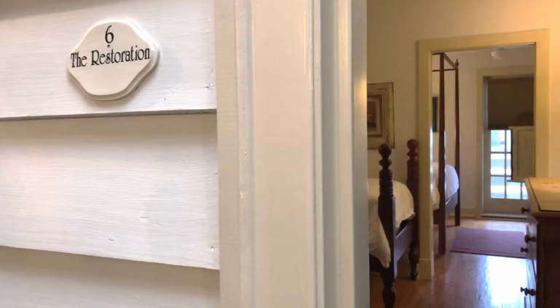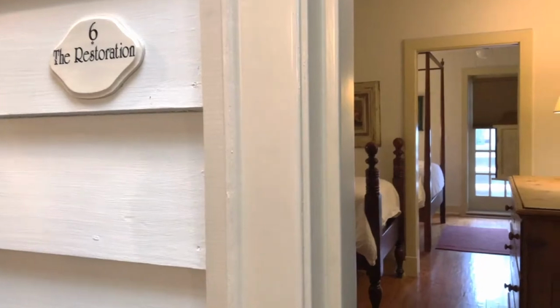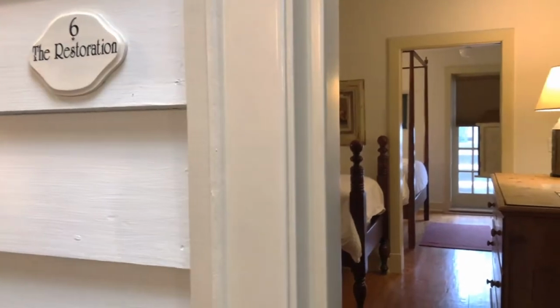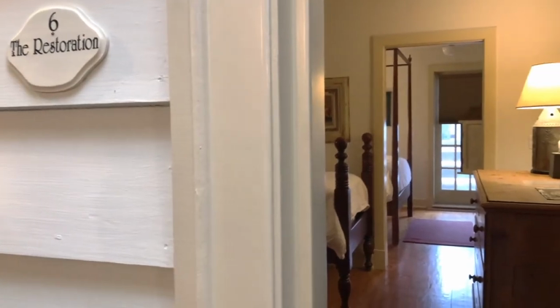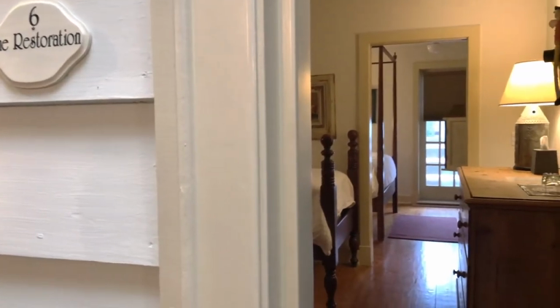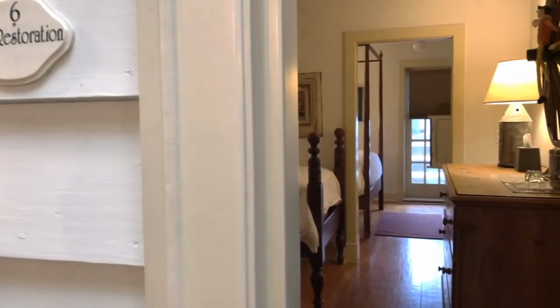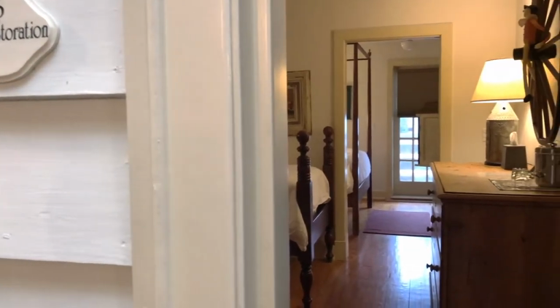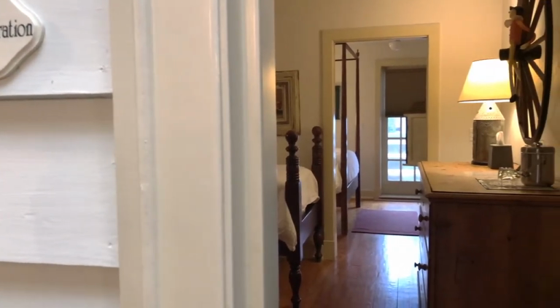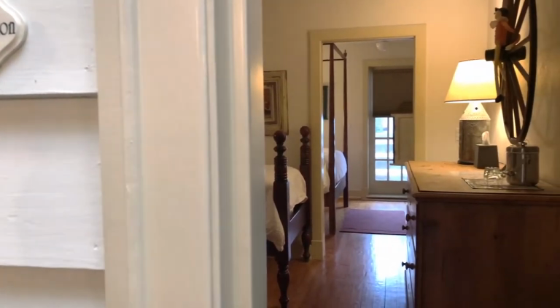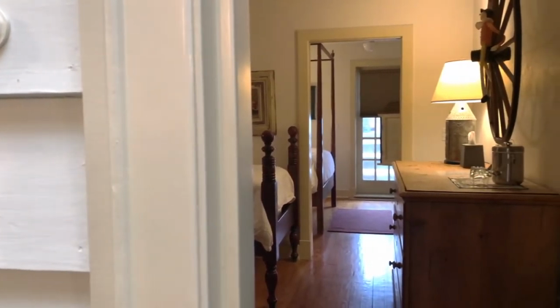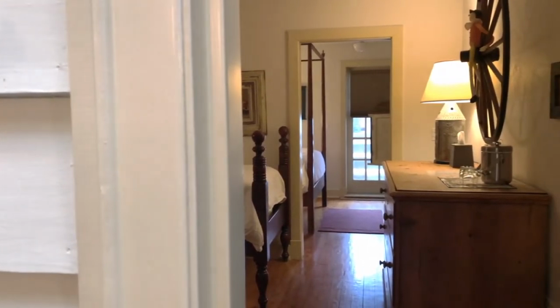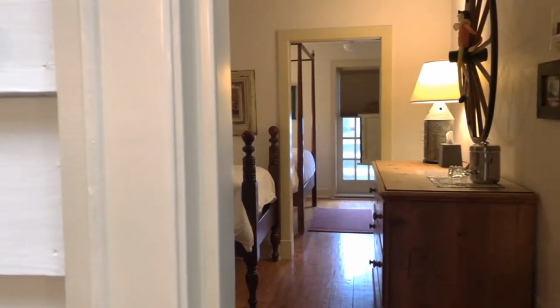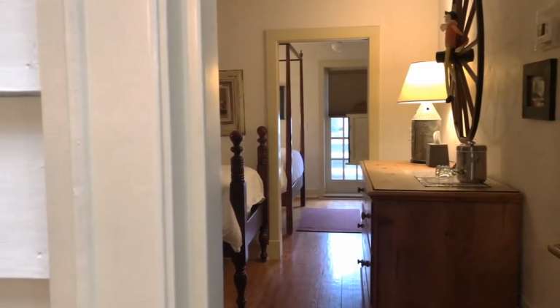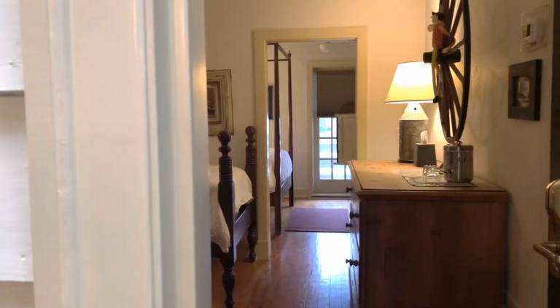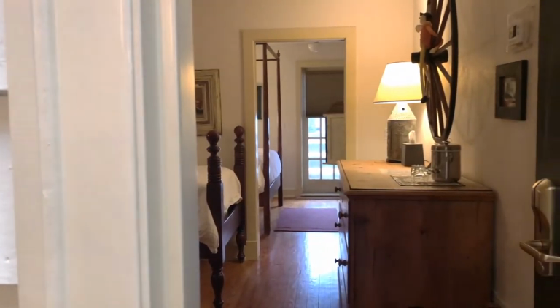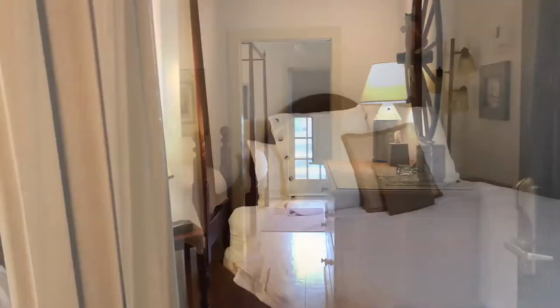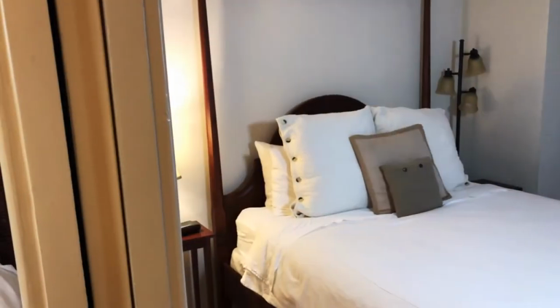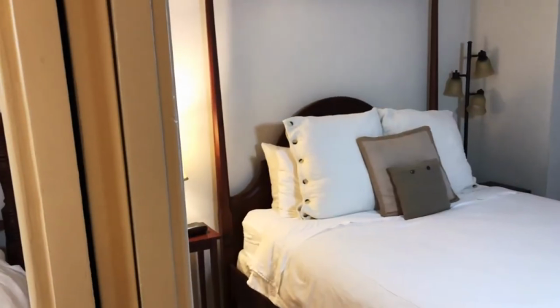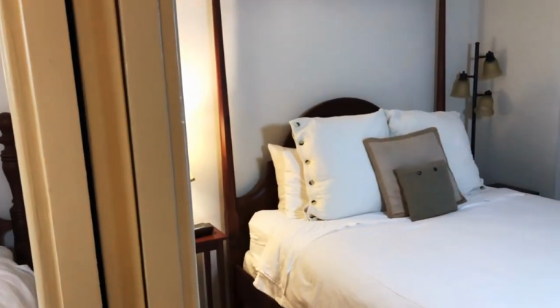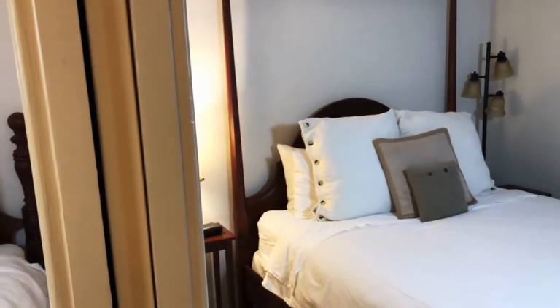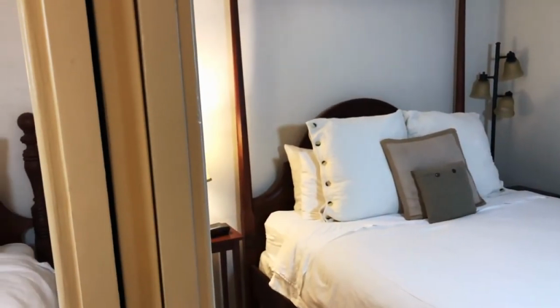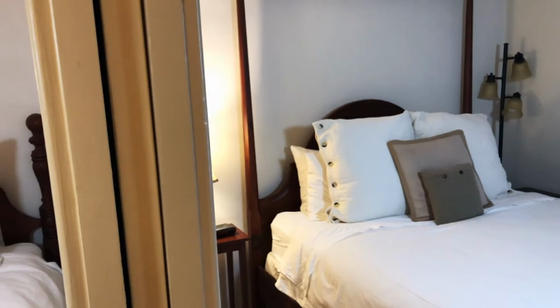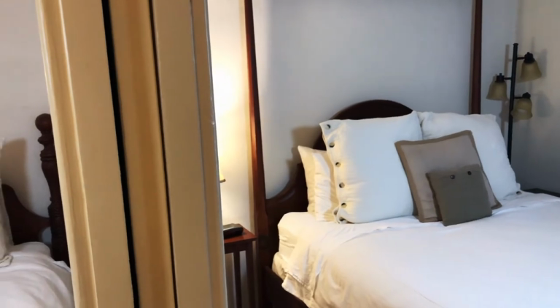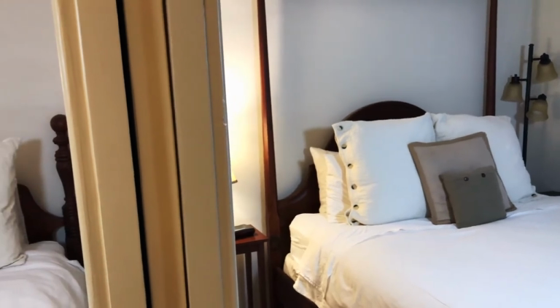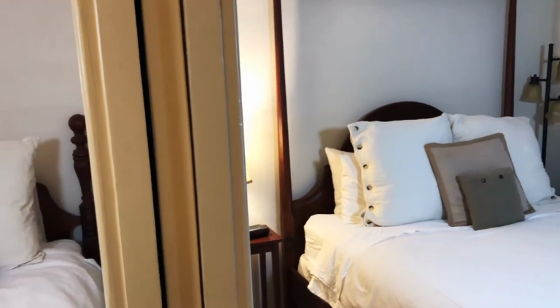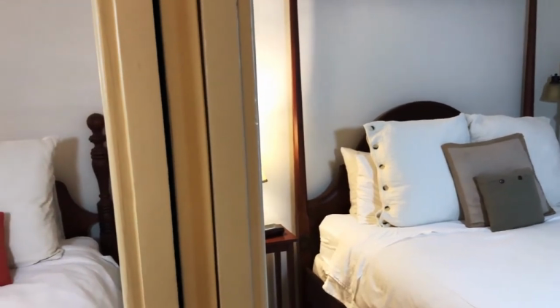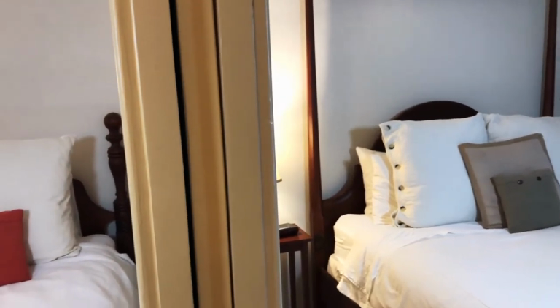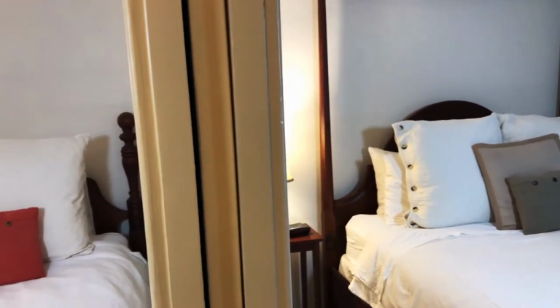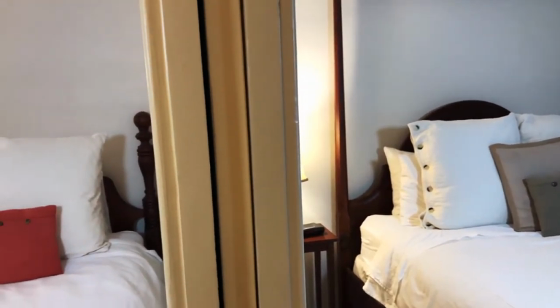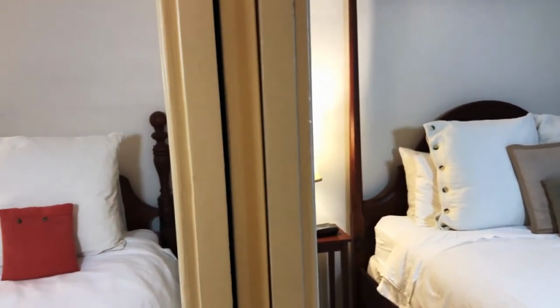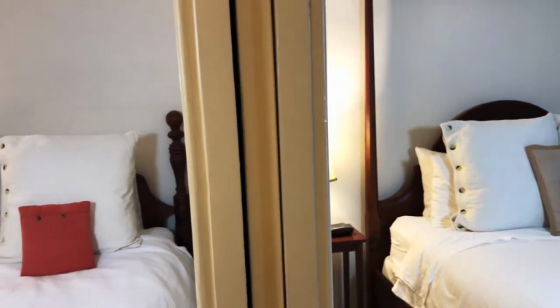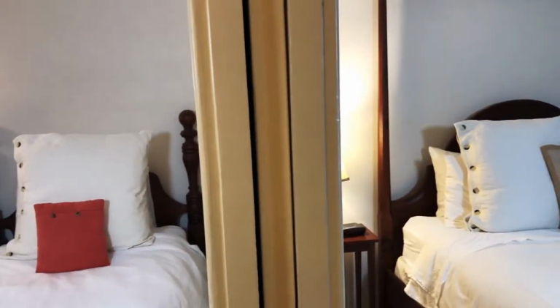The Restoration Suite is a two-room suite with a queen four-poster bed in one room and a twin in the other, separated by a pocket door for privacy.